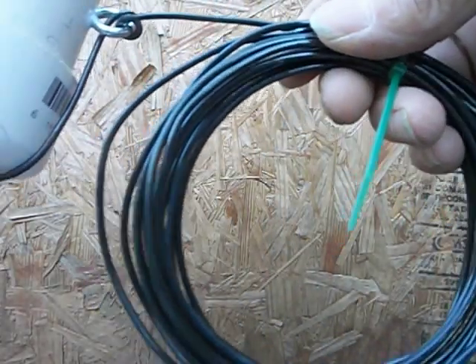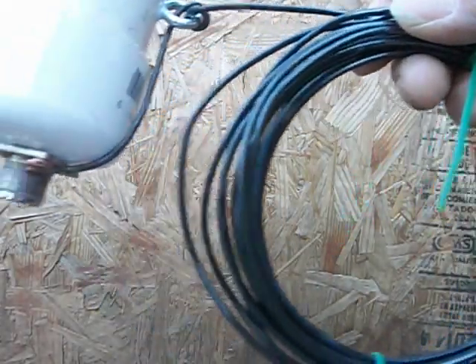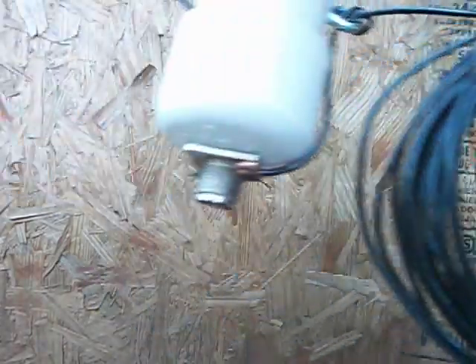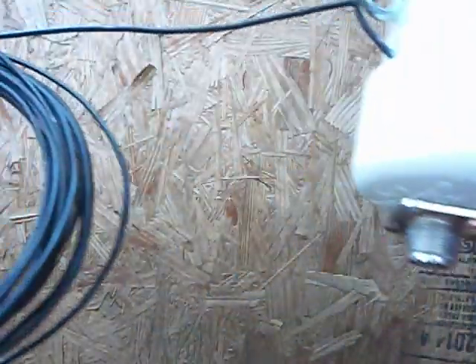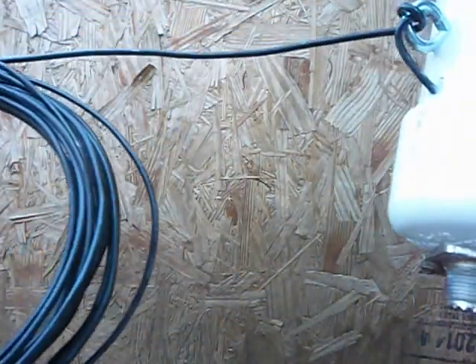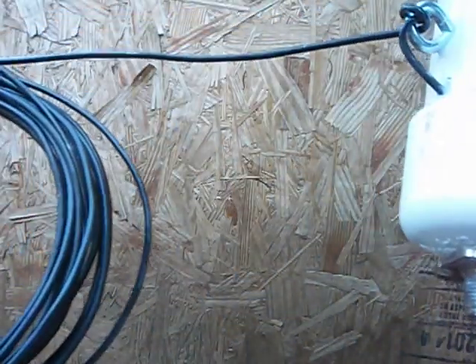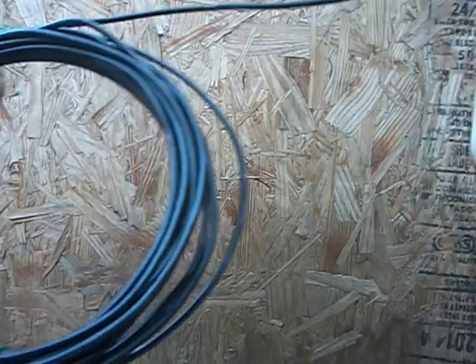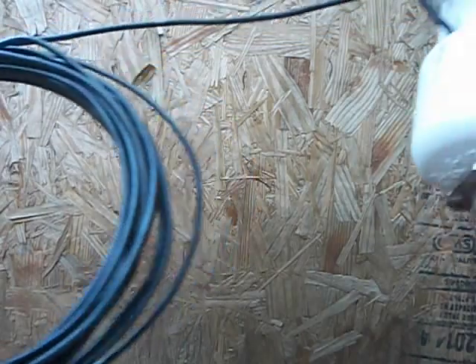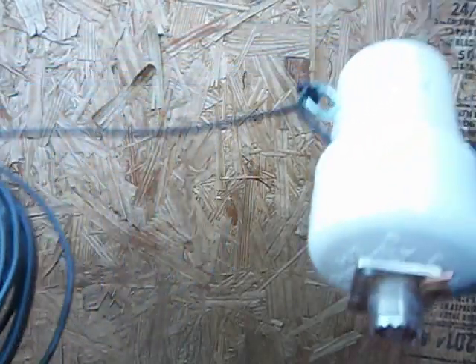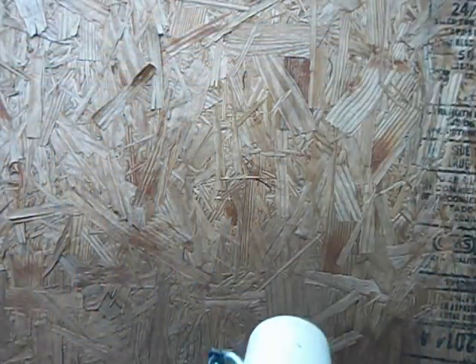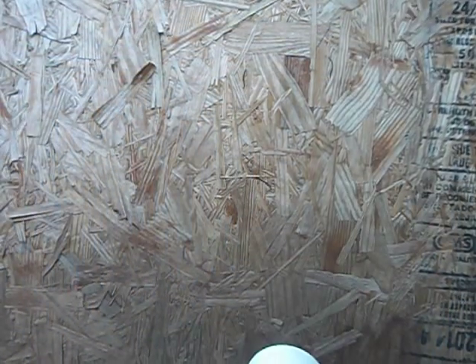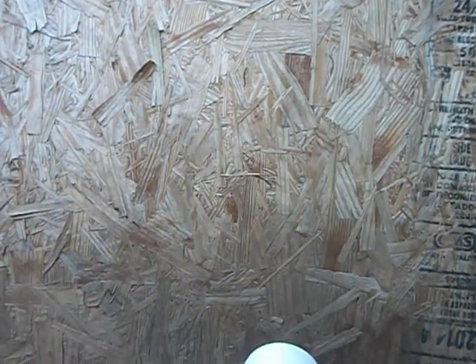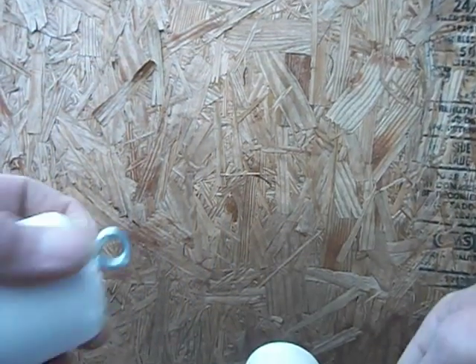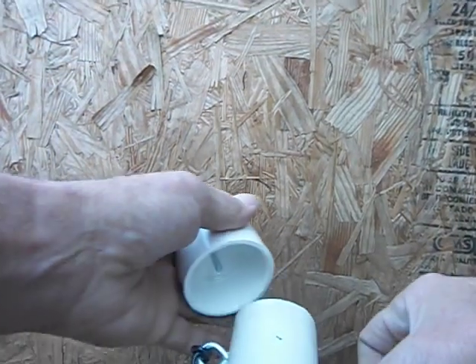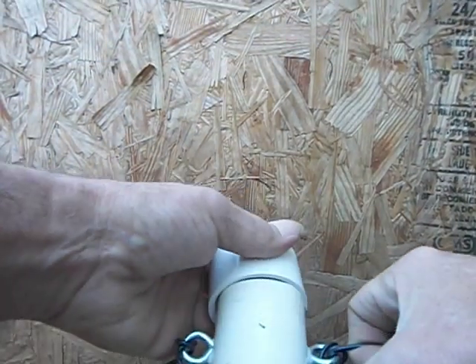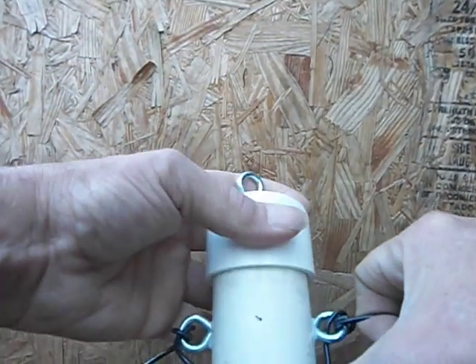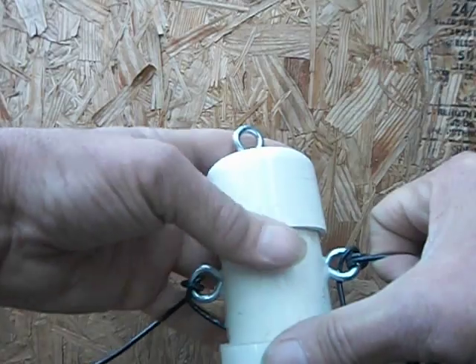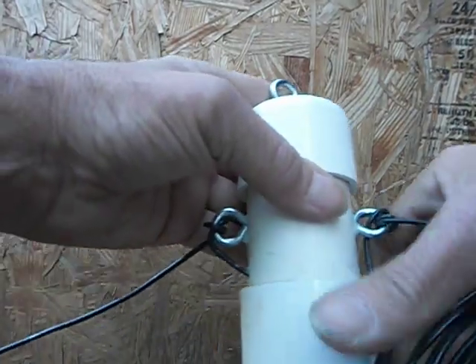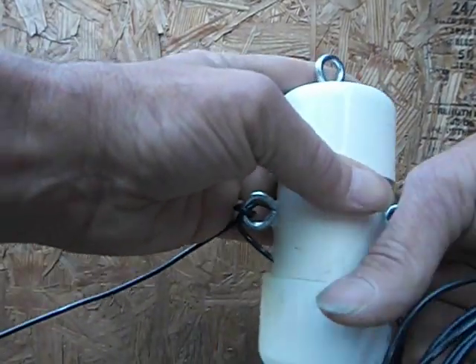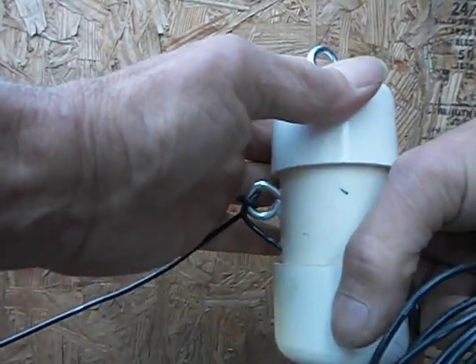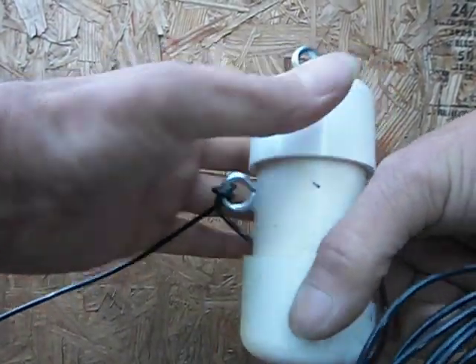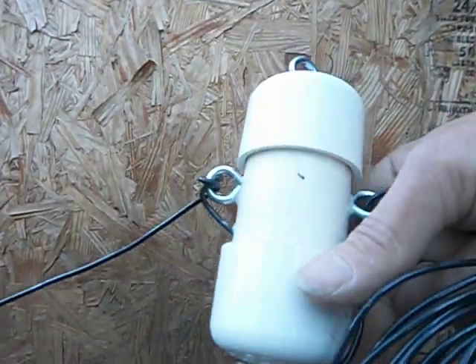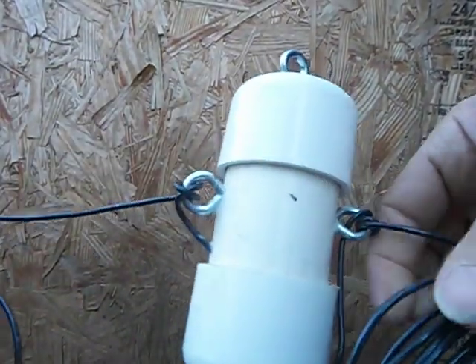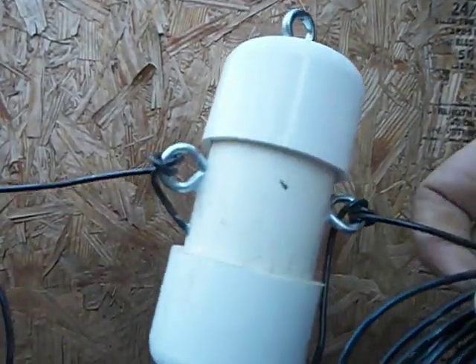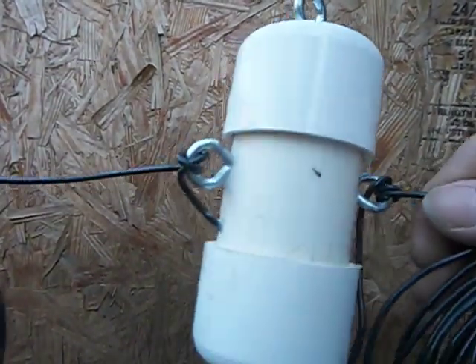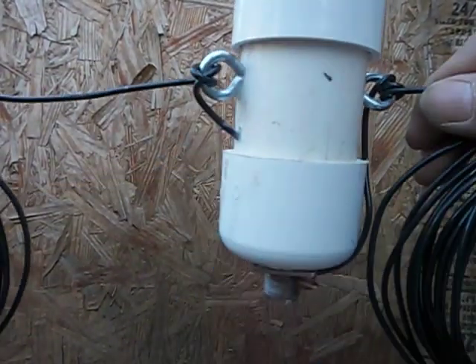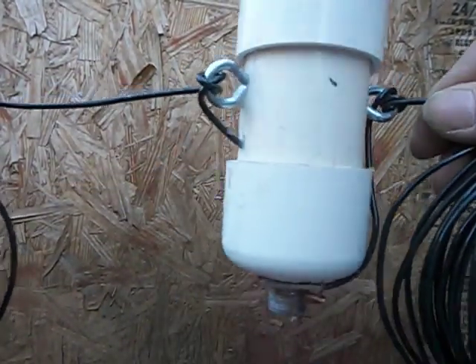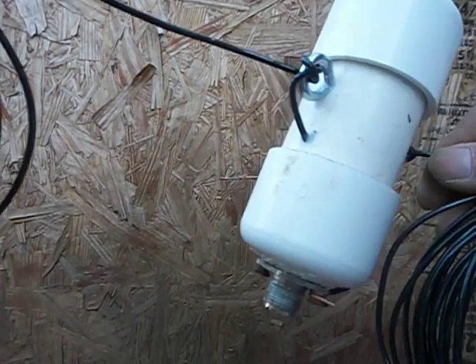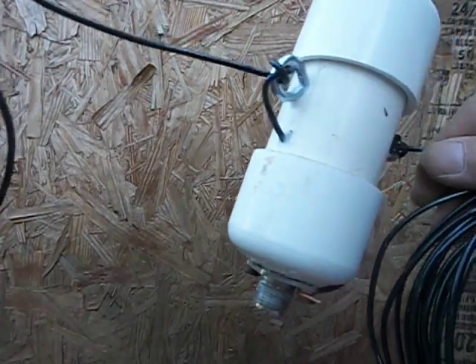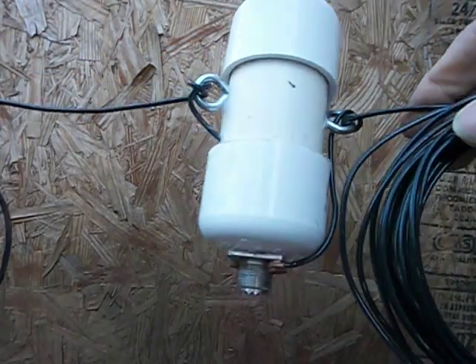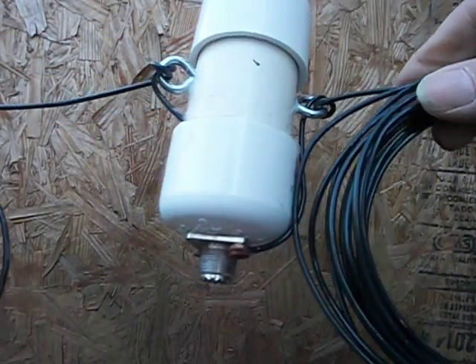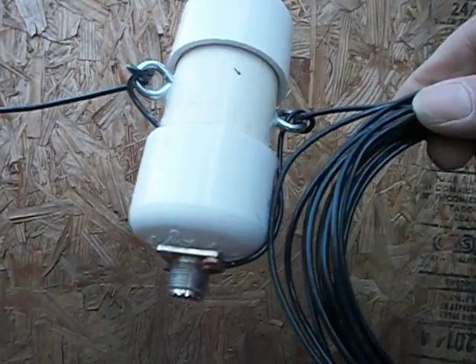I put this together and didn't use any glue — it fits together pretty tight. I'm going to put some gasket sealer around where I drilled the holes to keep water from getting in.